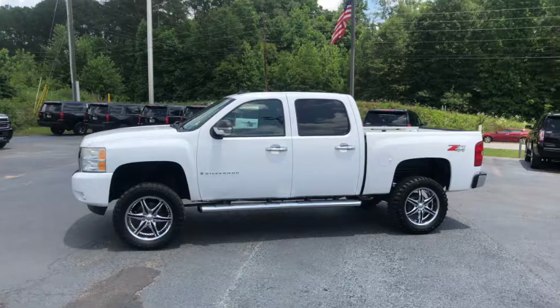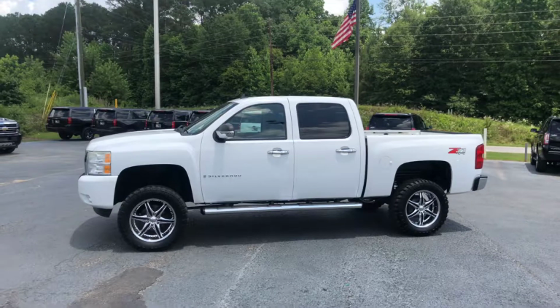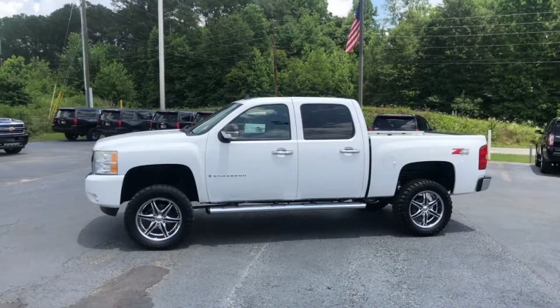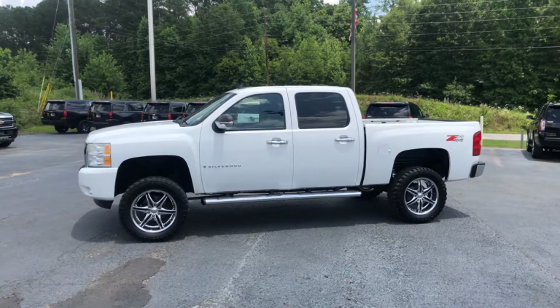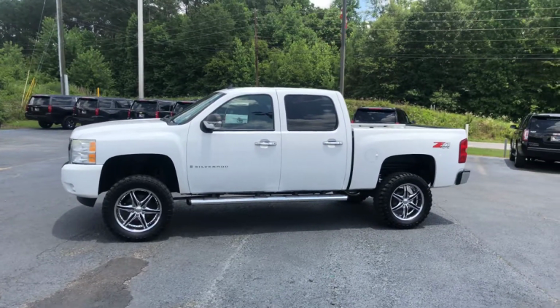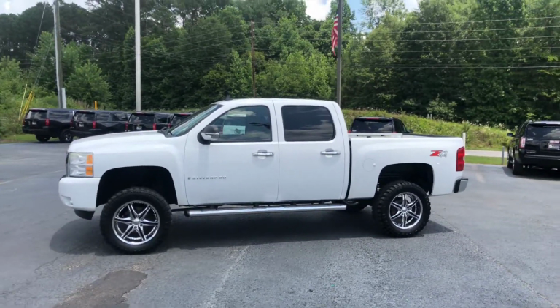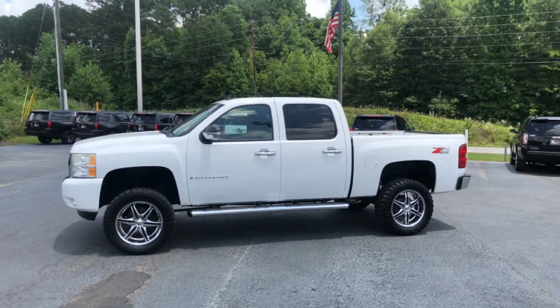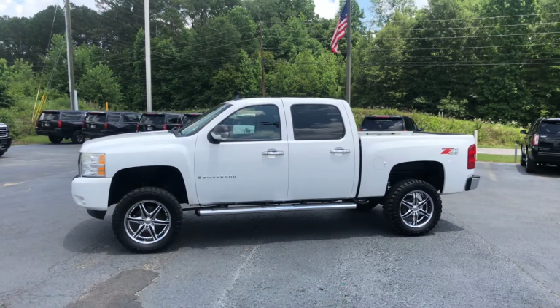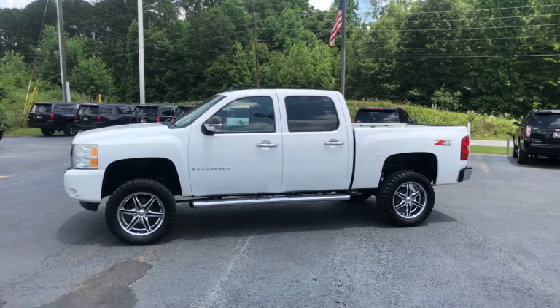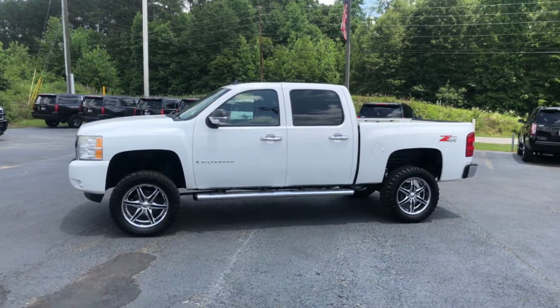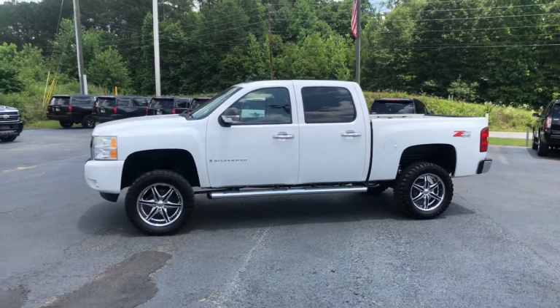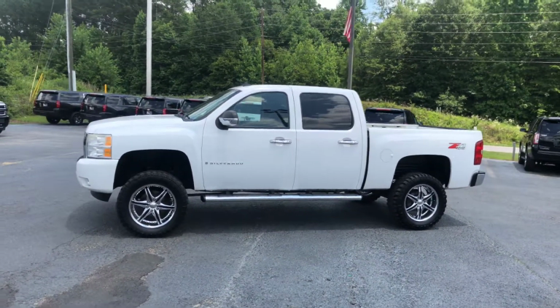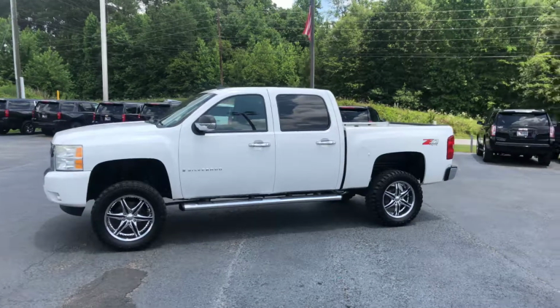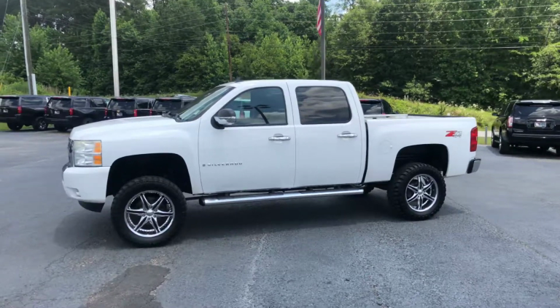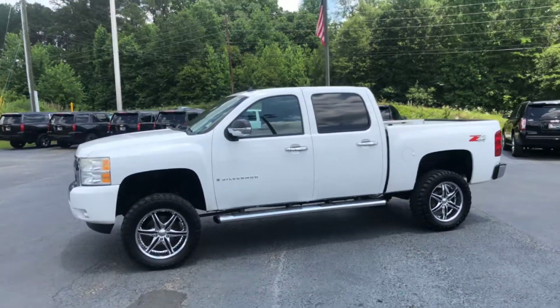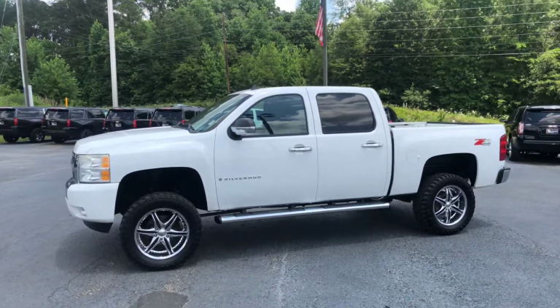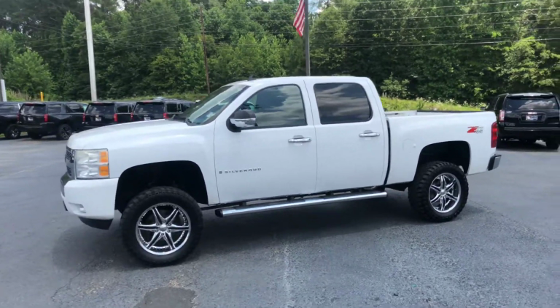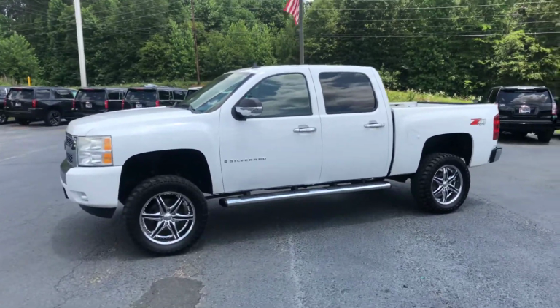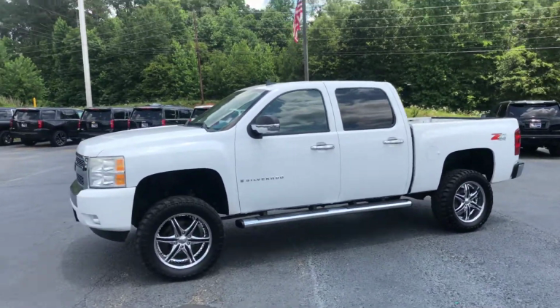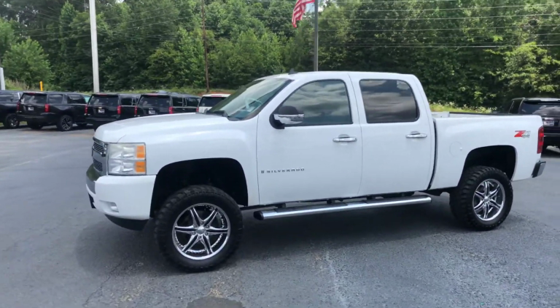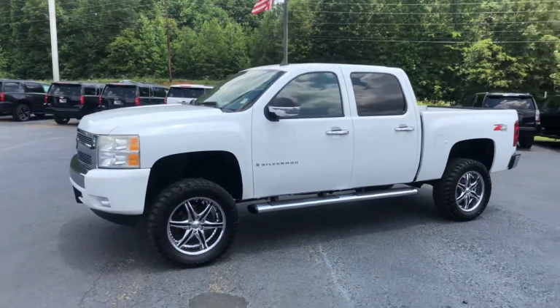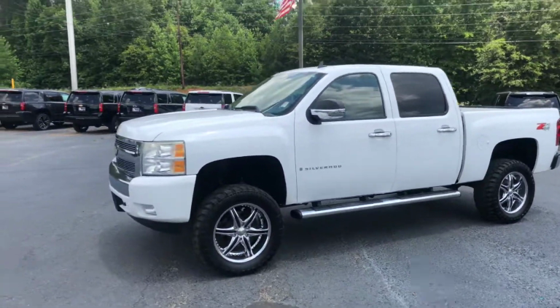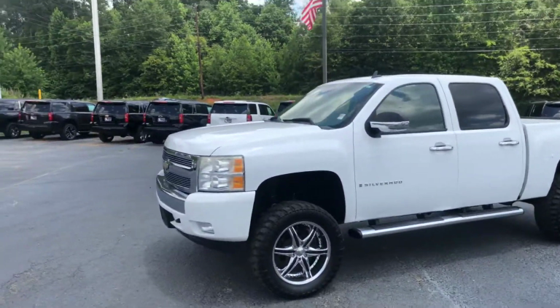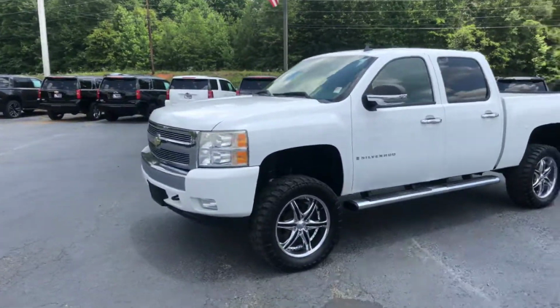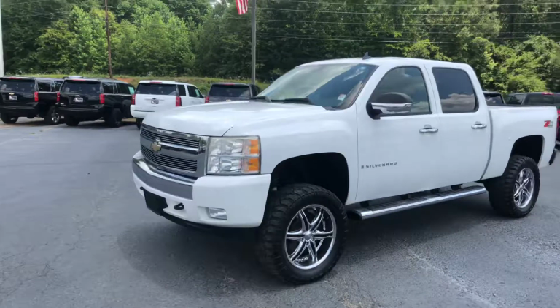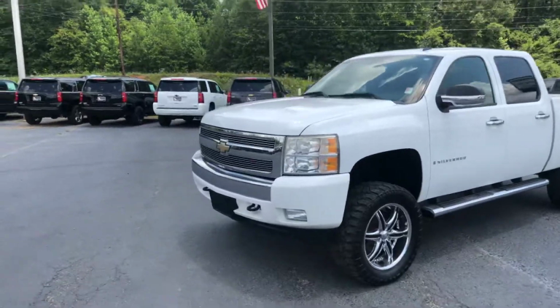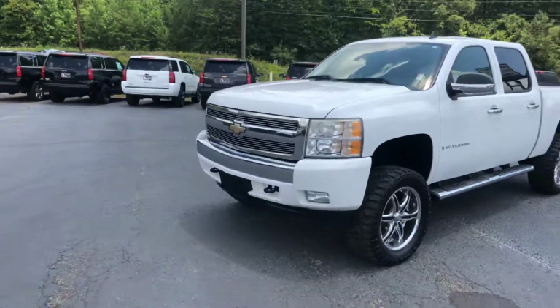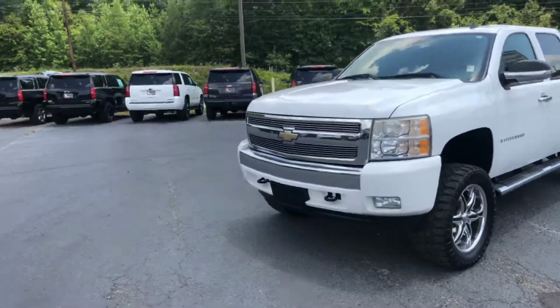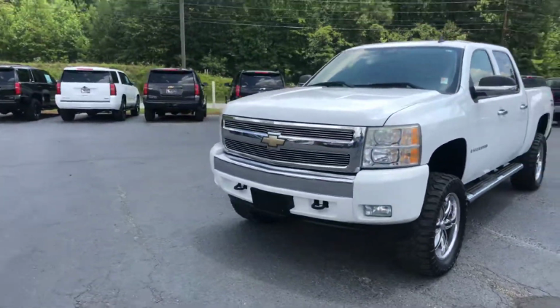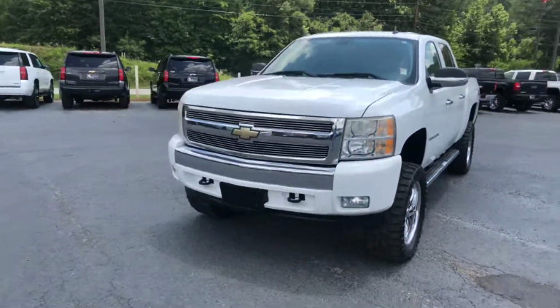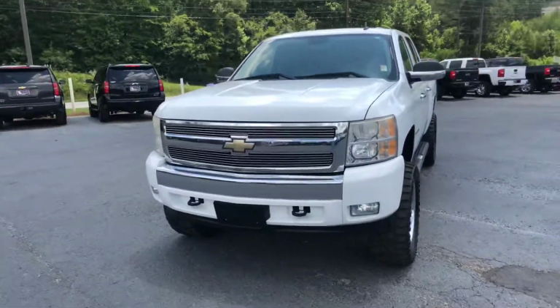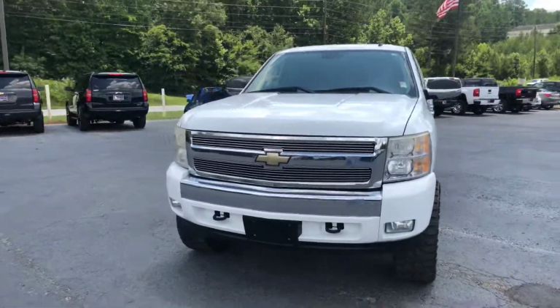Hey David, this is Brad here at Jimmy Britt Chevrolet in Greensboro, Georgia. Just want to introduce myself and make you a quick video of this beautiful 2008 Chevrolet Silverado 1500. Go ahead and walk around to the front for you so you can look at this front end.